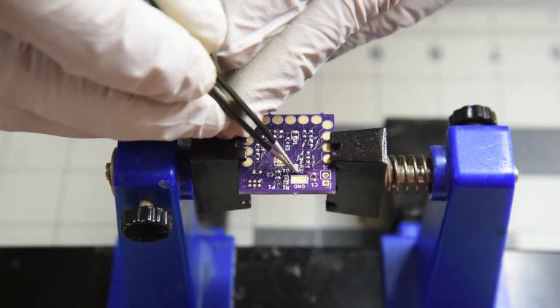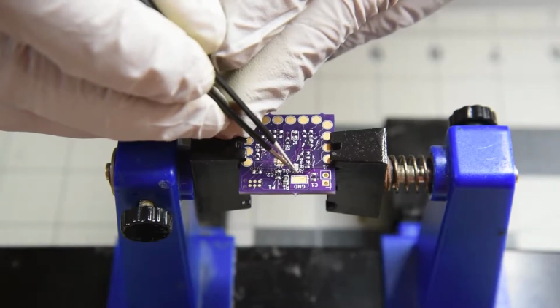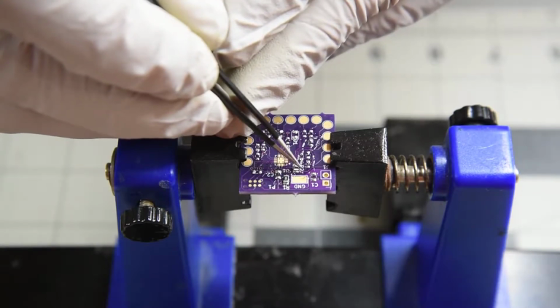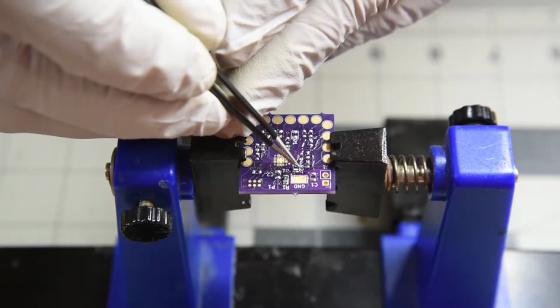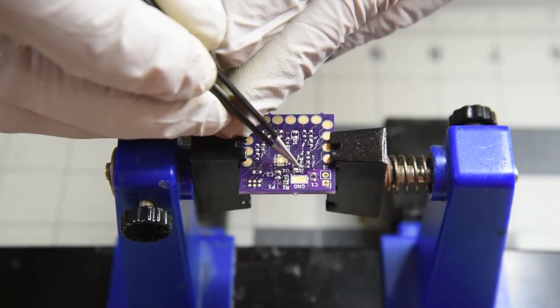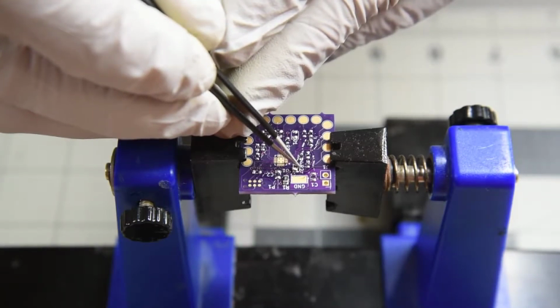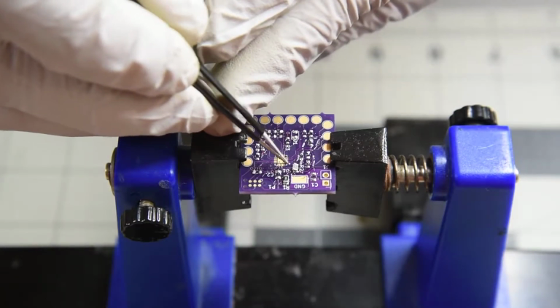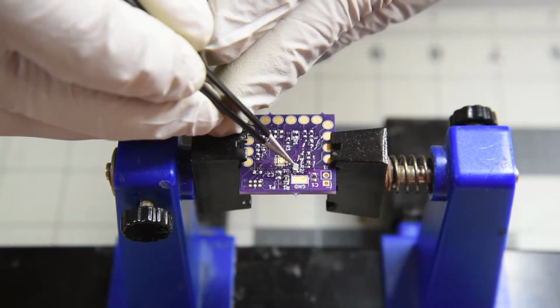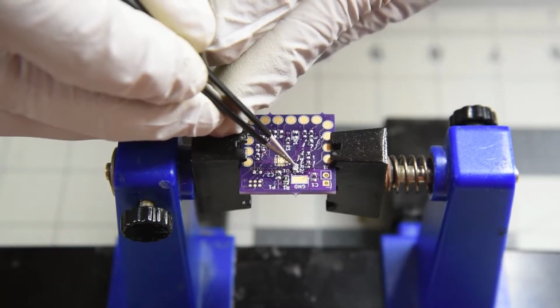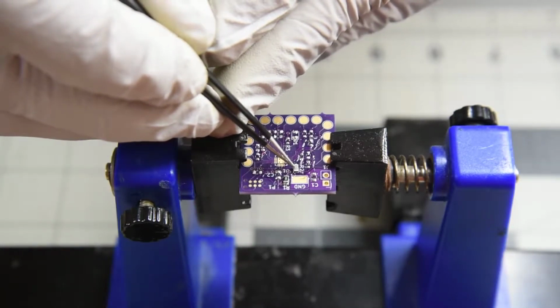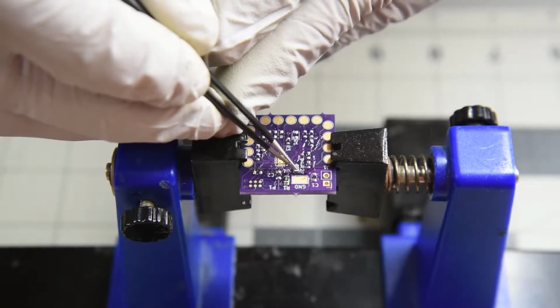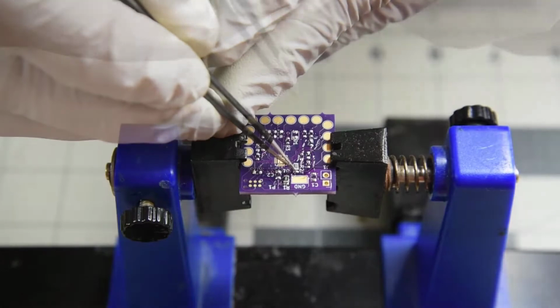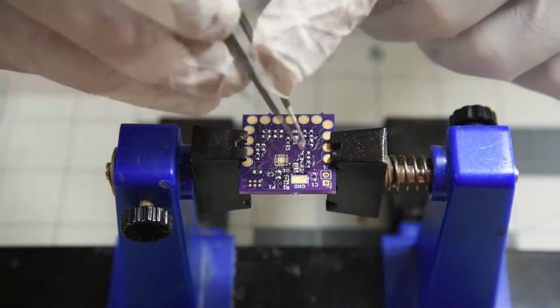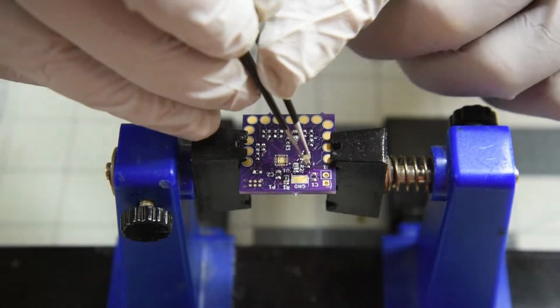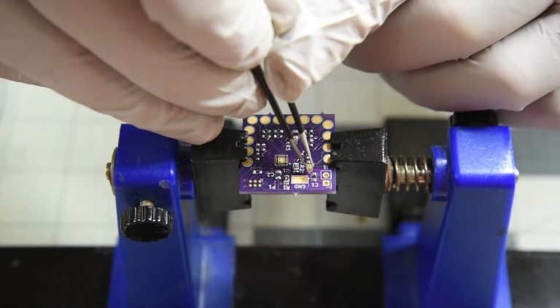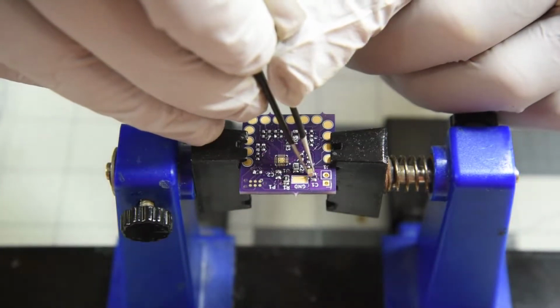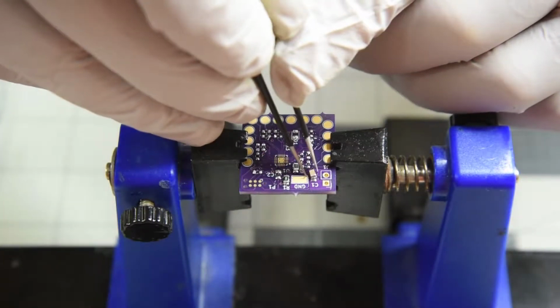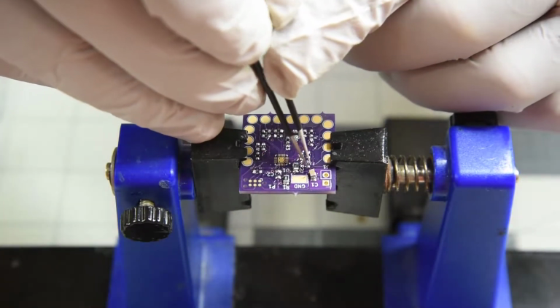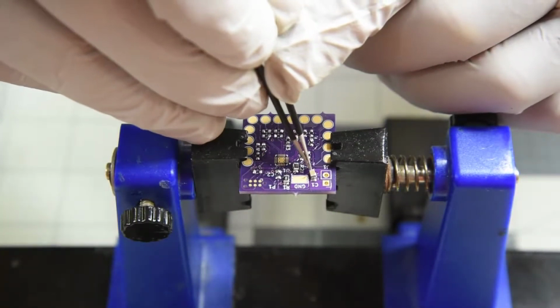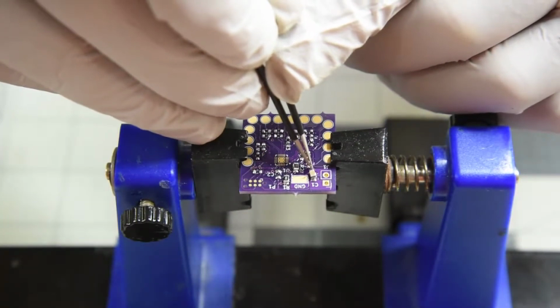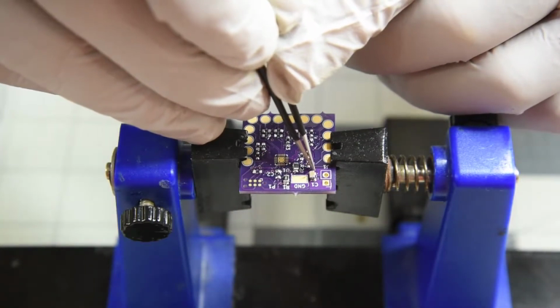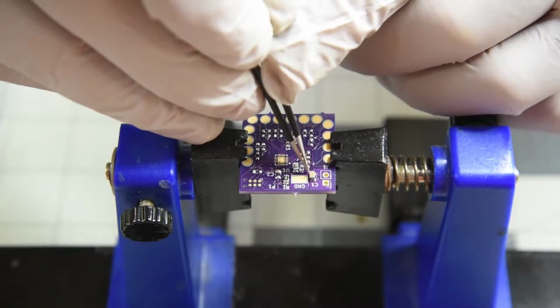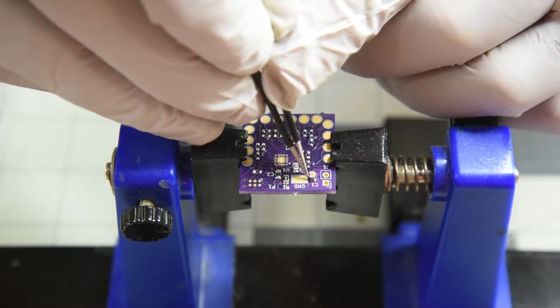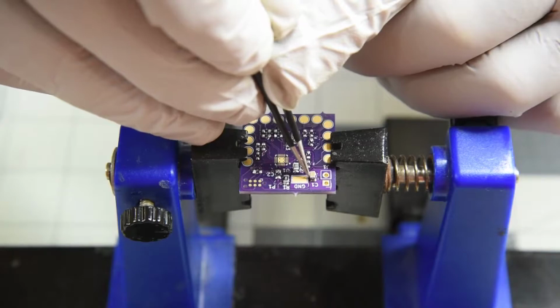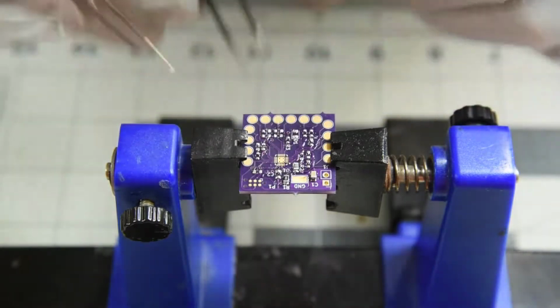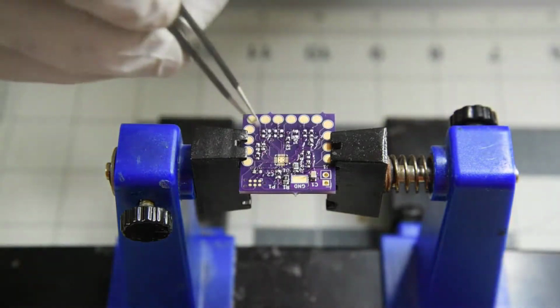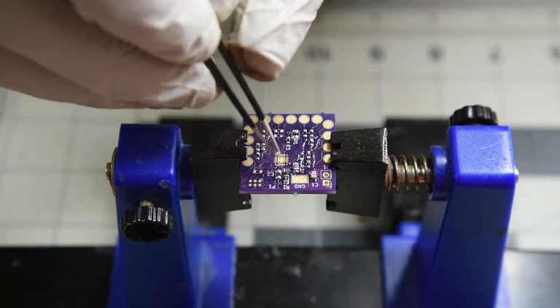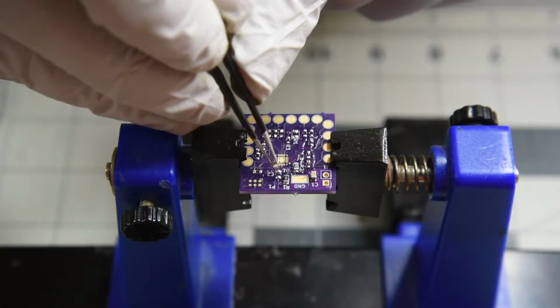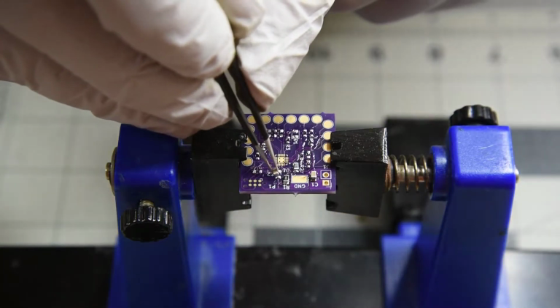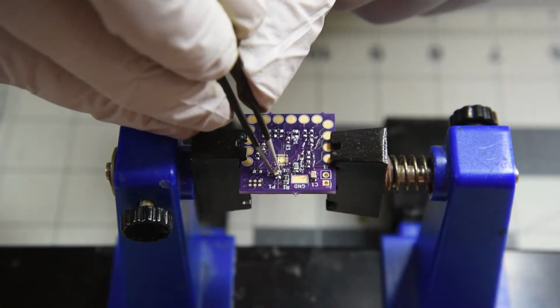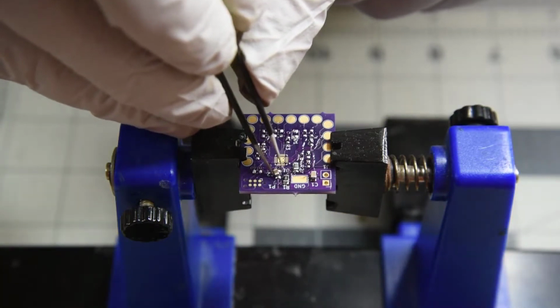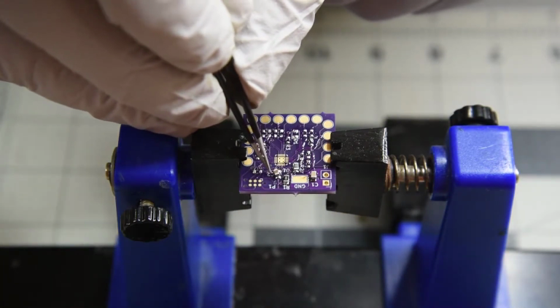I wonder if anyone has tried a vacuum SMD pickup tool that works well. Several years ago I bought an AOYUE 932. Well, I'm still using tweezers.